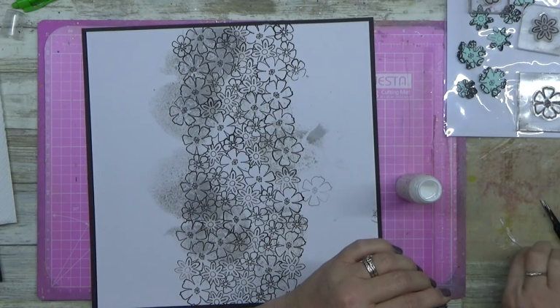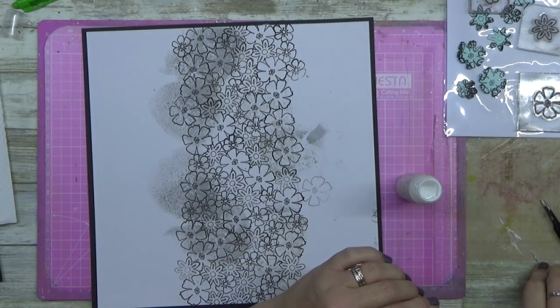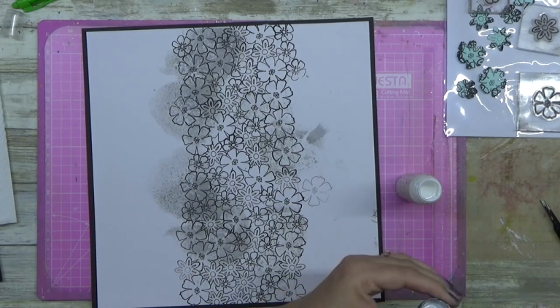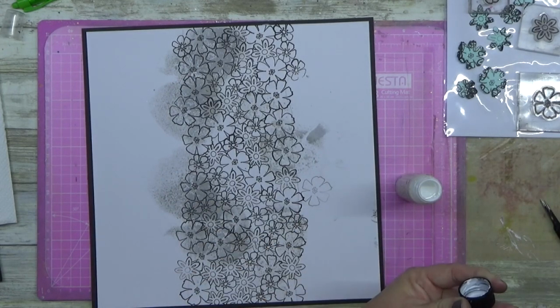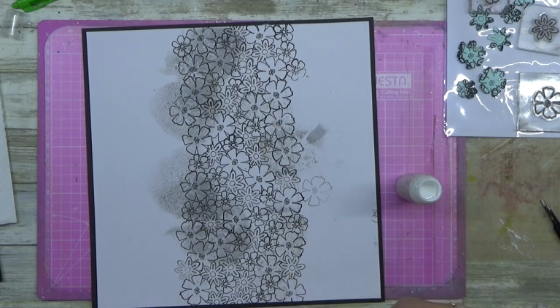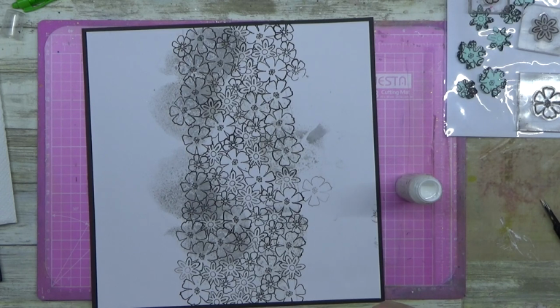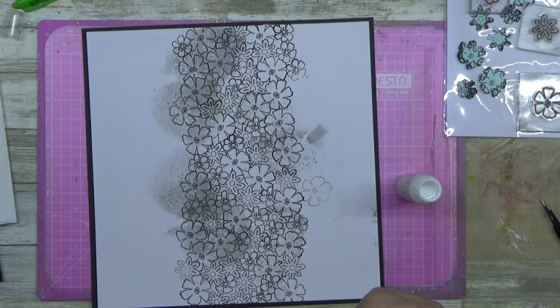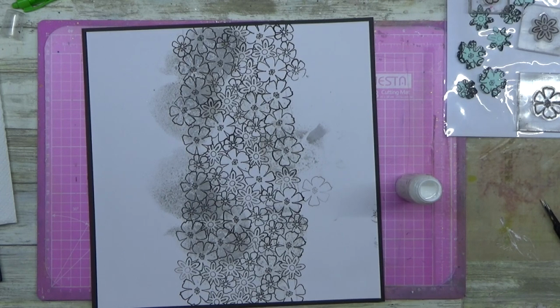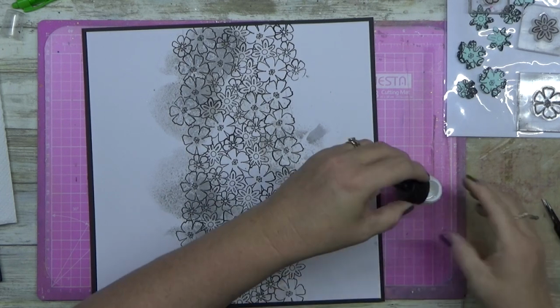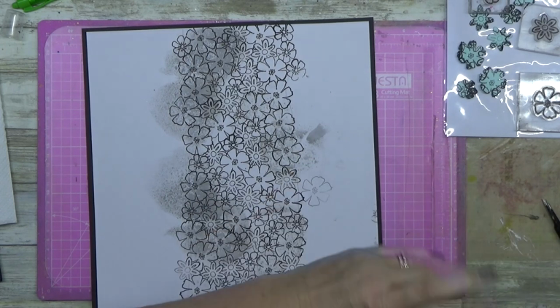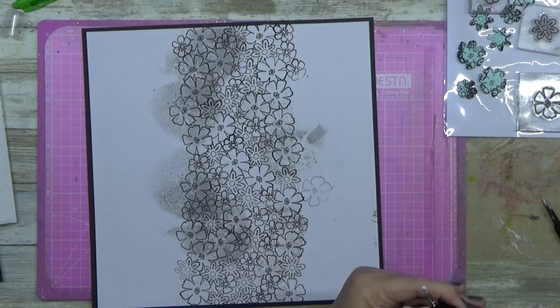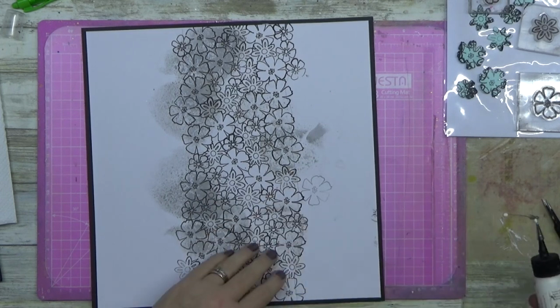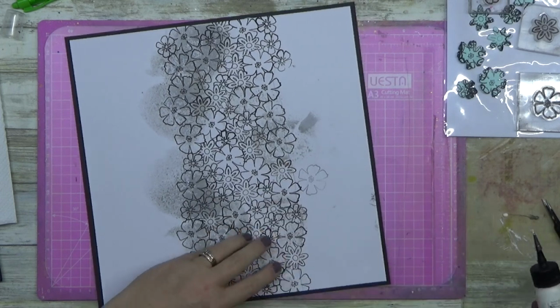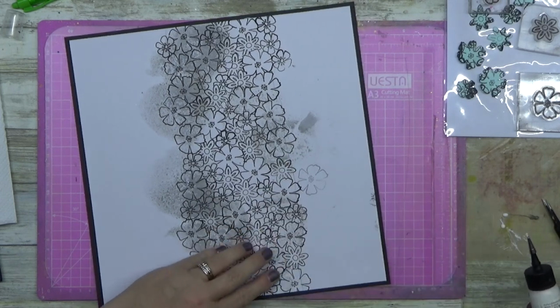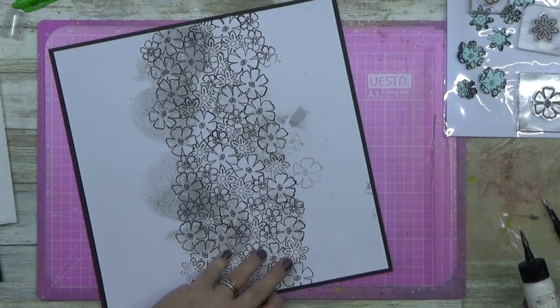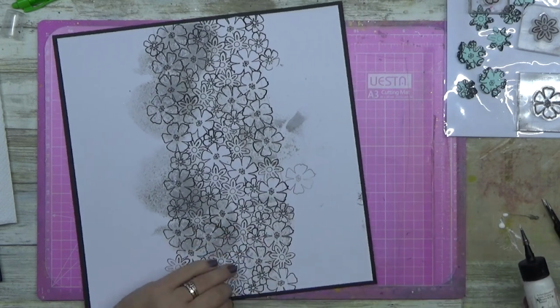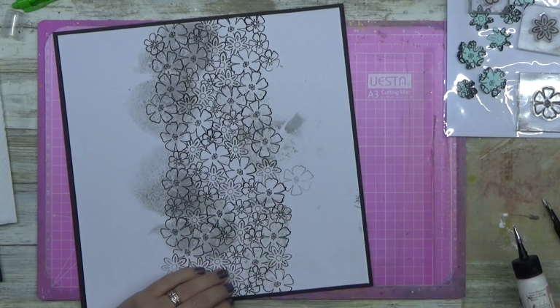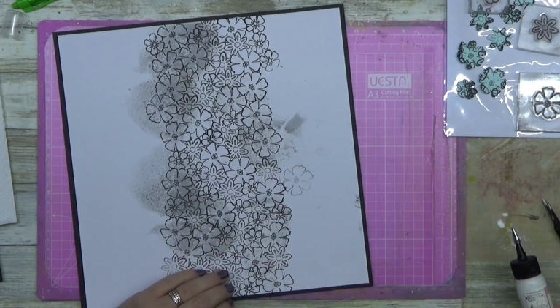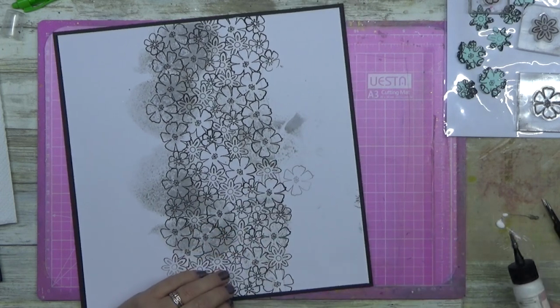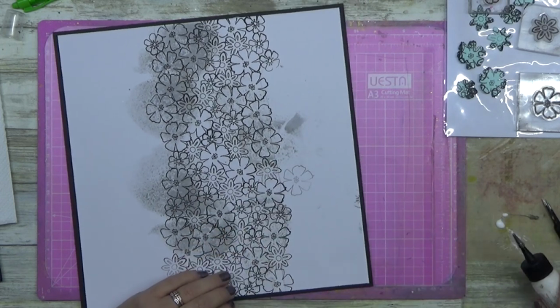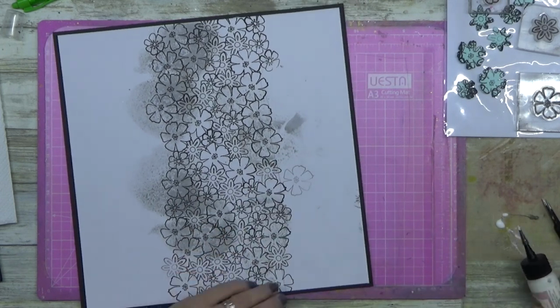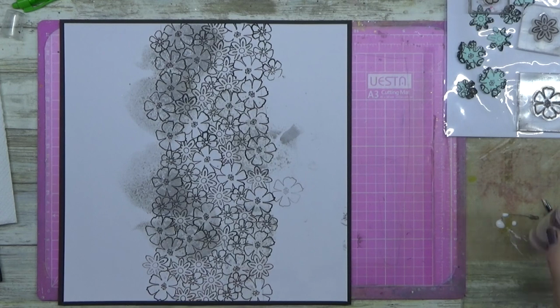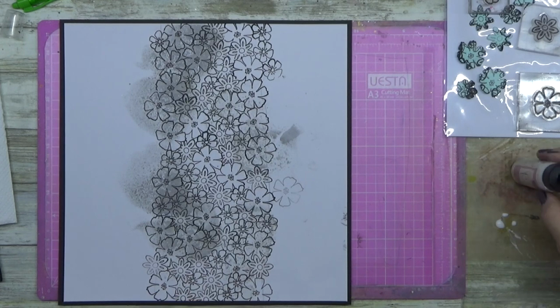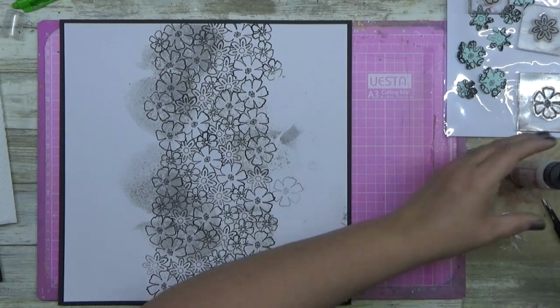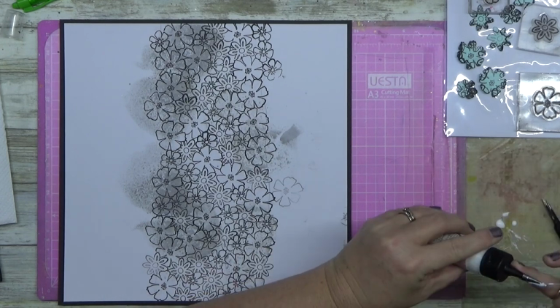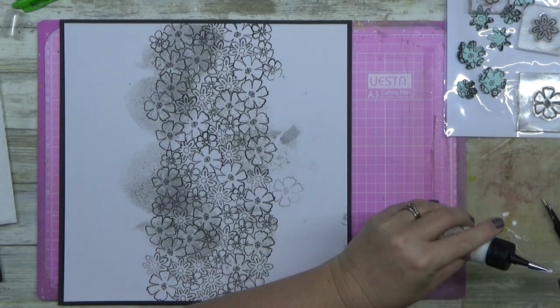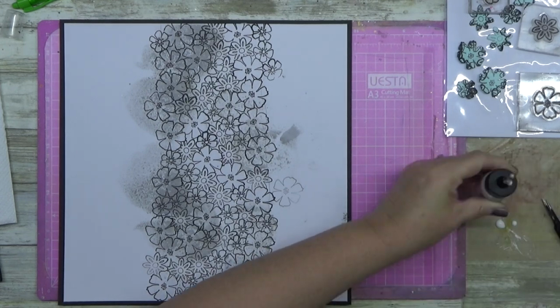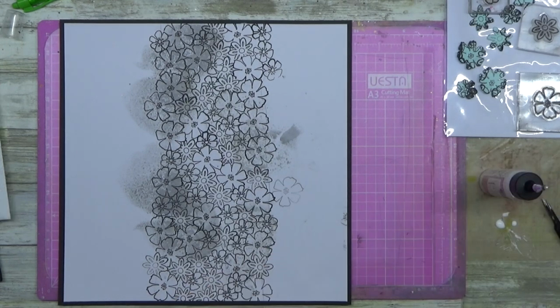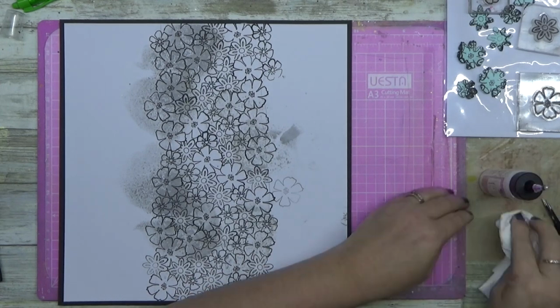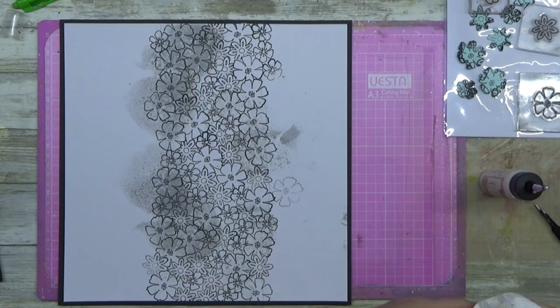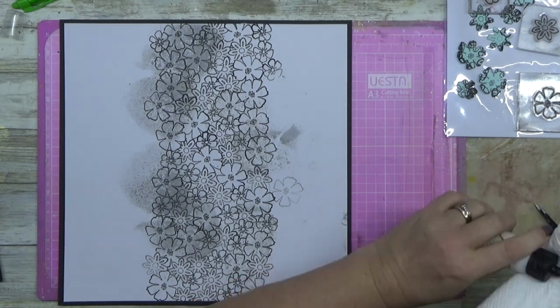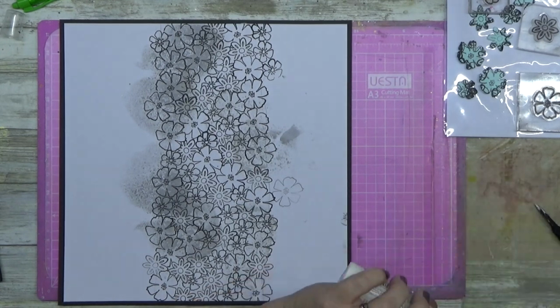So there's my stamping — it sort of looks a bit like a hot mess, but it comes together in the end.